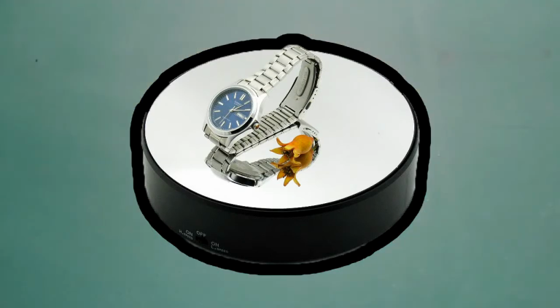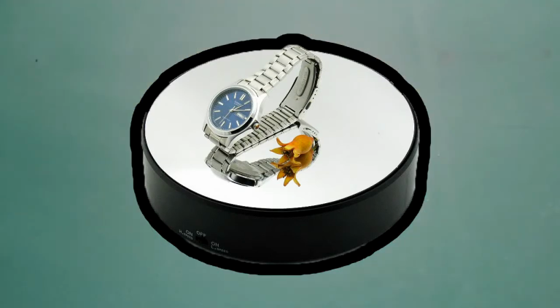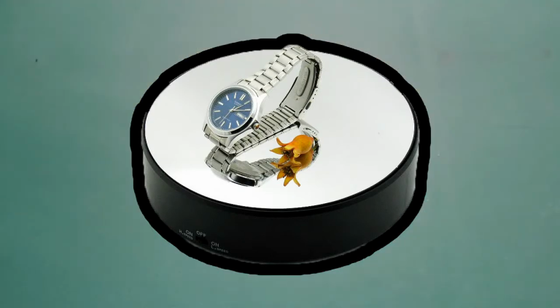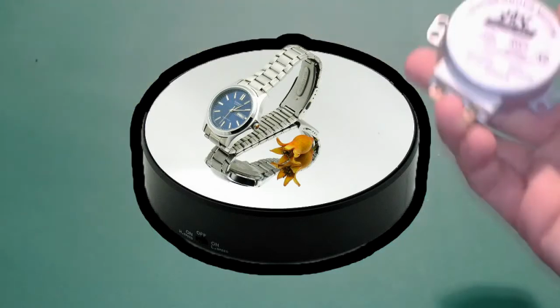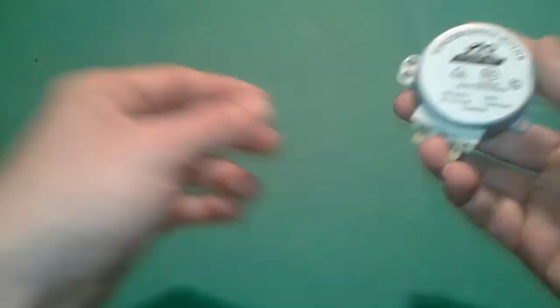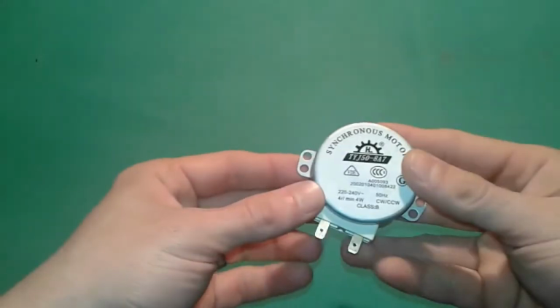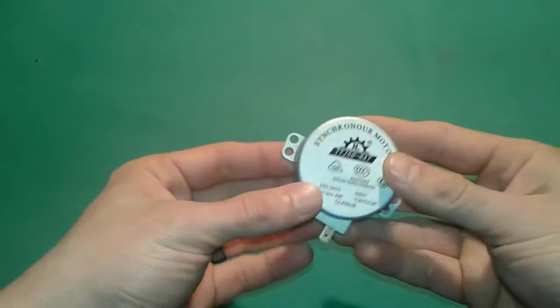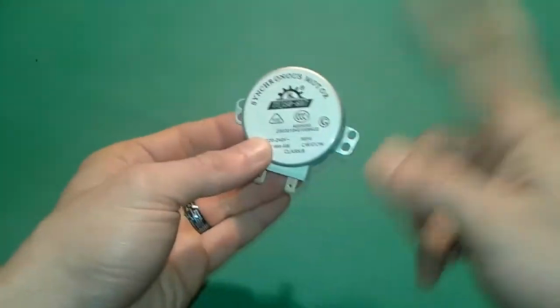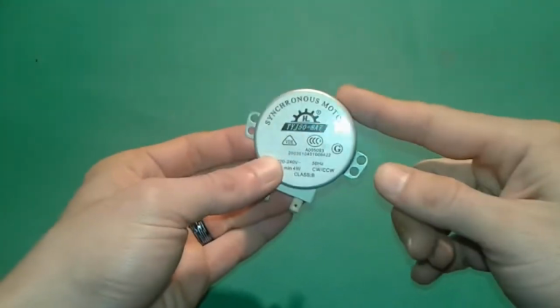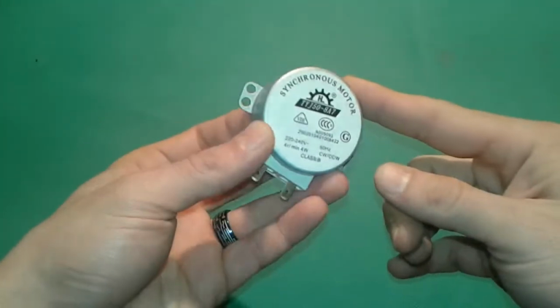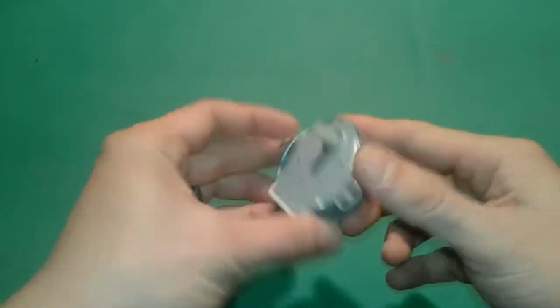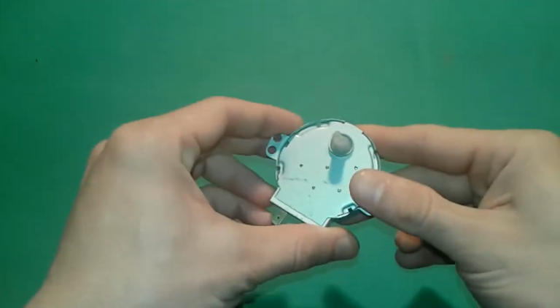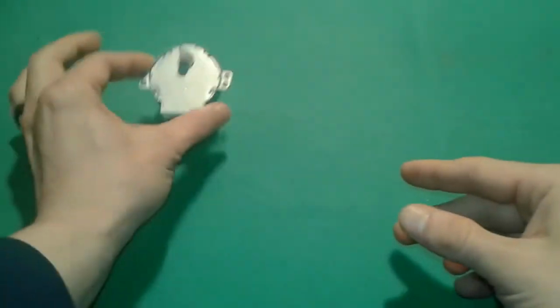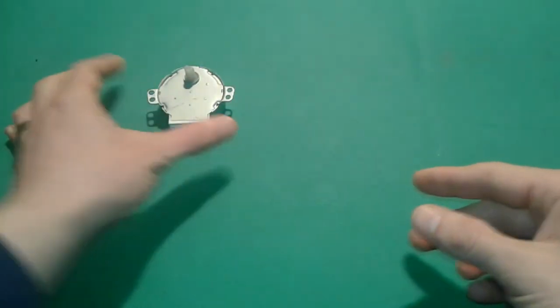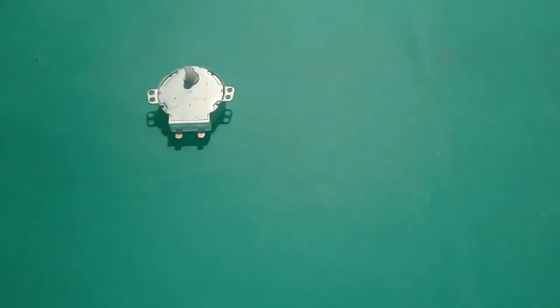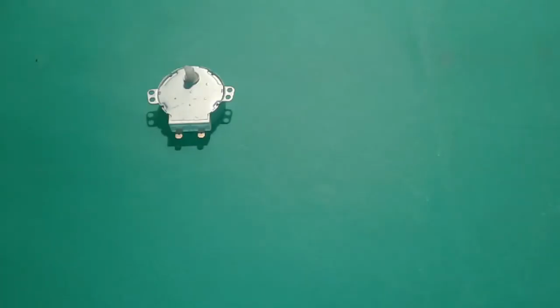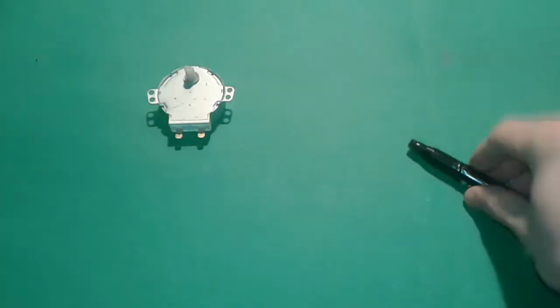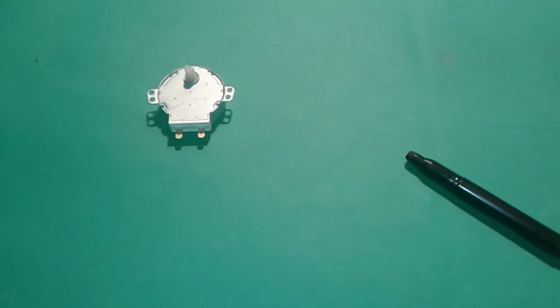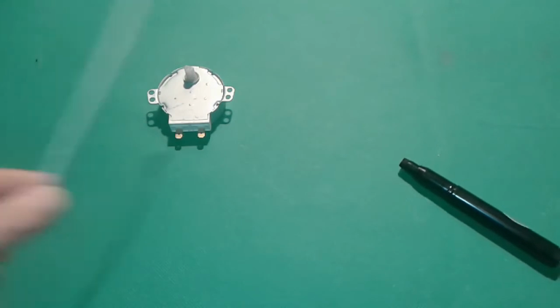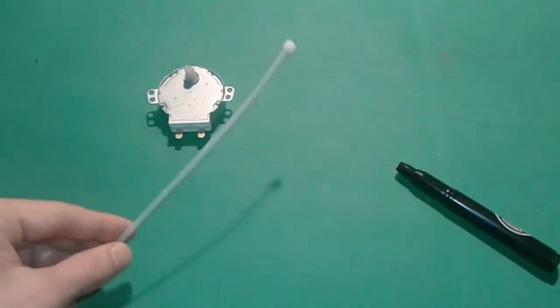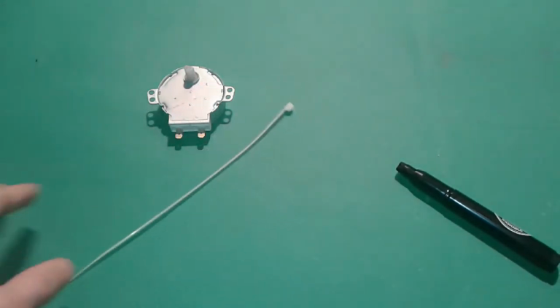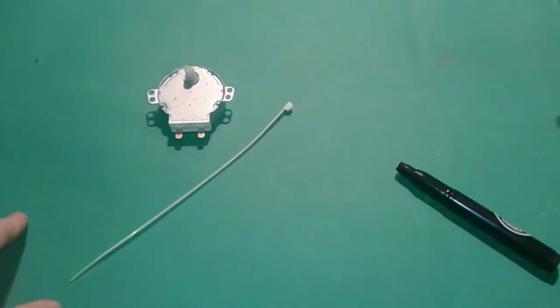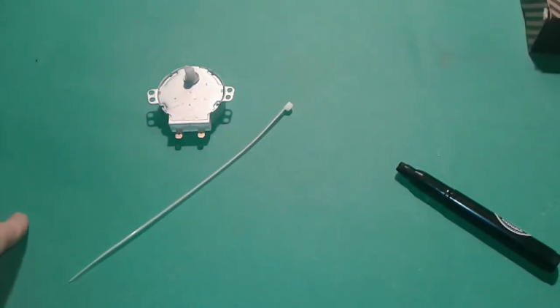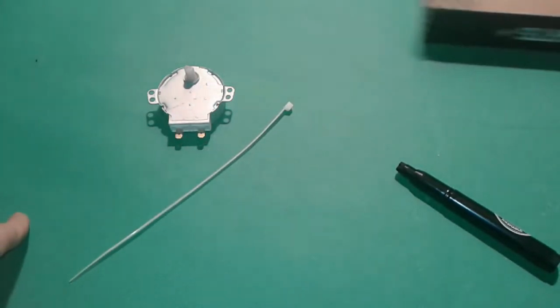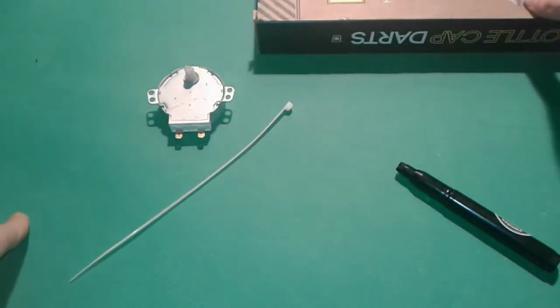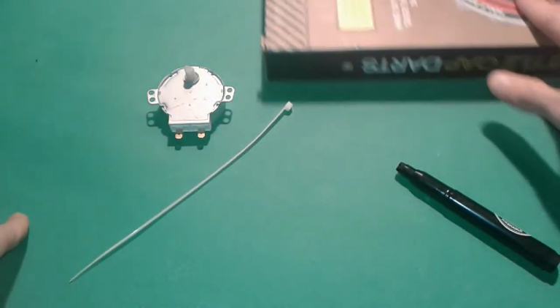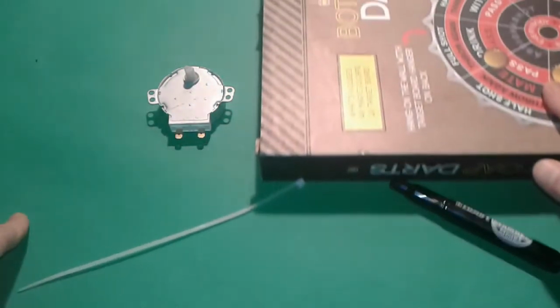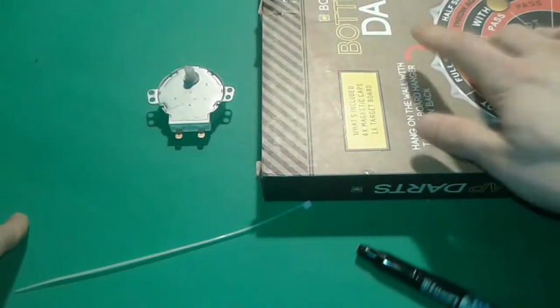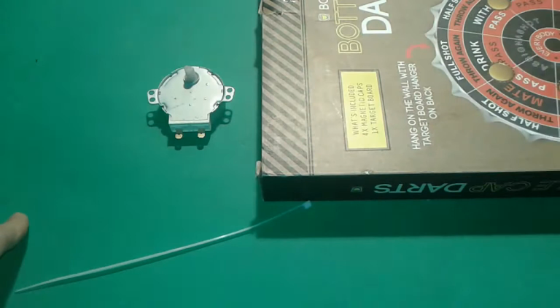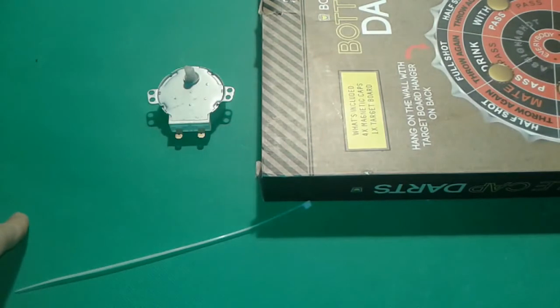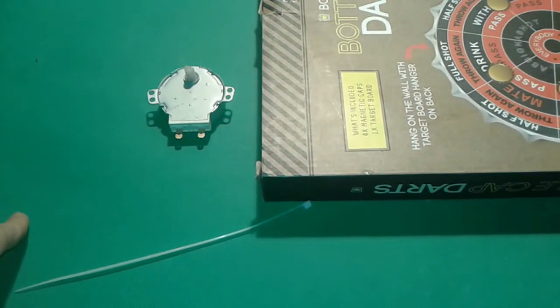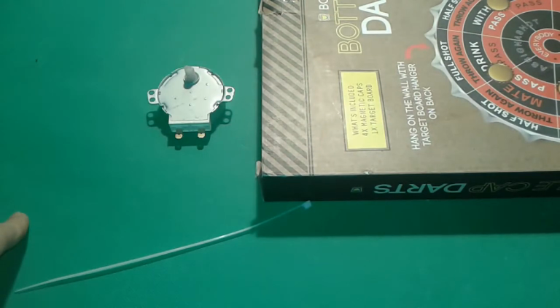For this project you're gonna need a synchronous motor, or microwave oven motor like this one. You're gonna need a pen, something to draw with, and cardboard — we're gonna use this old cardboard for our thing.